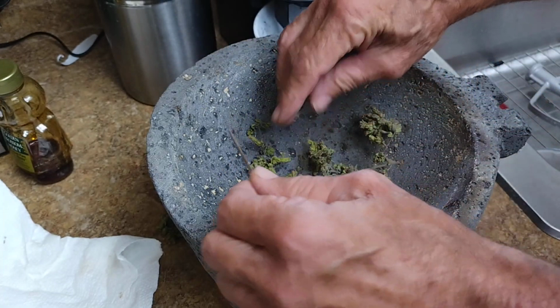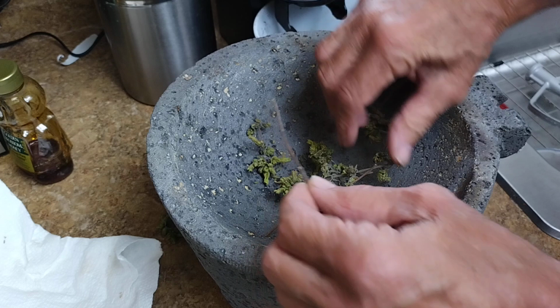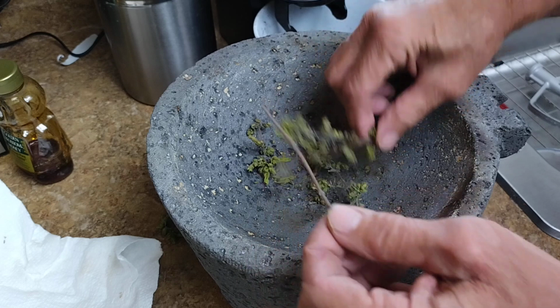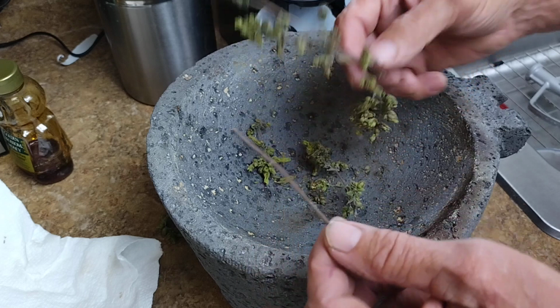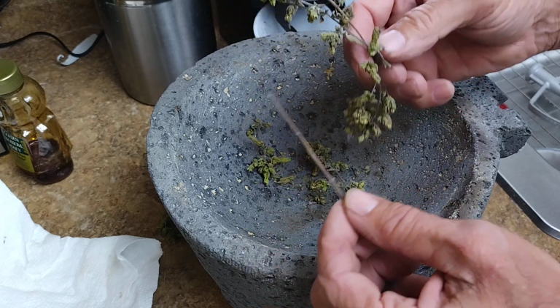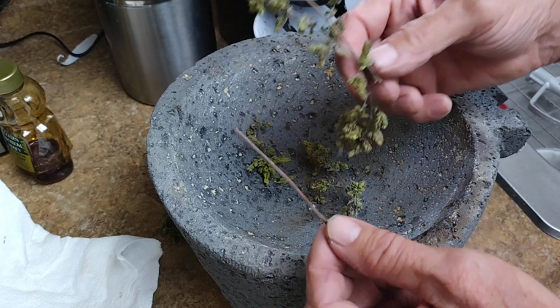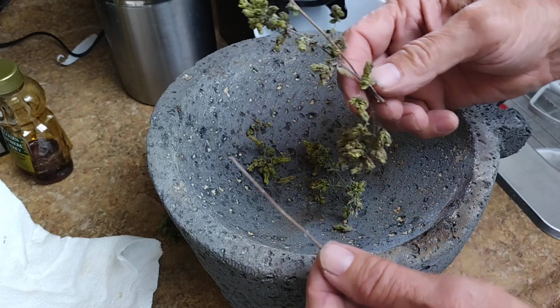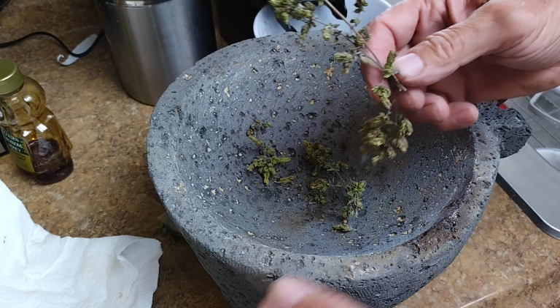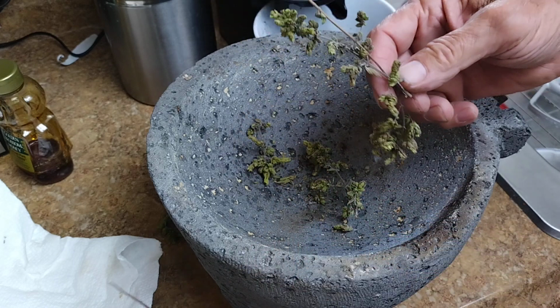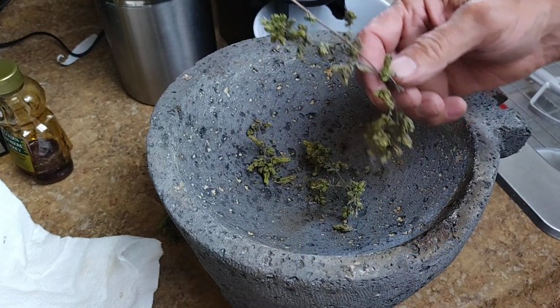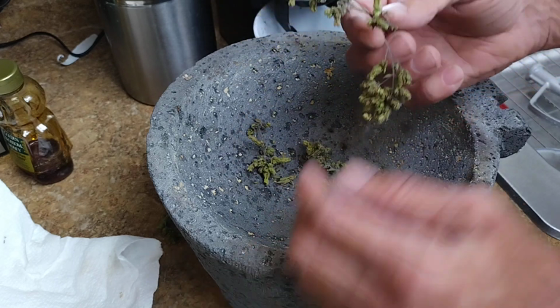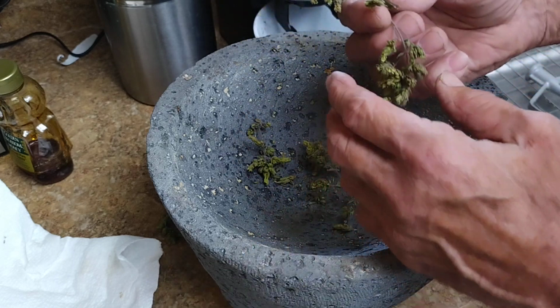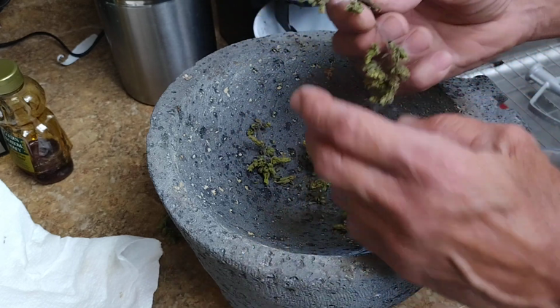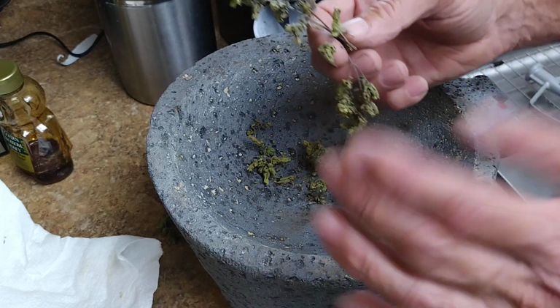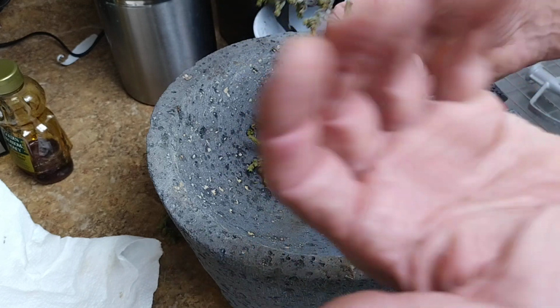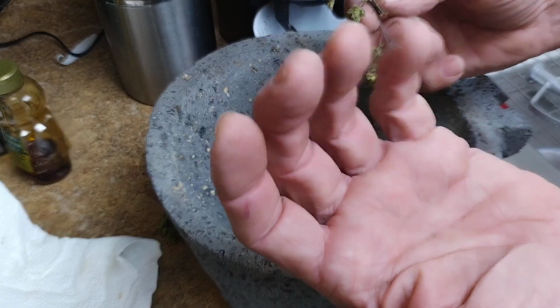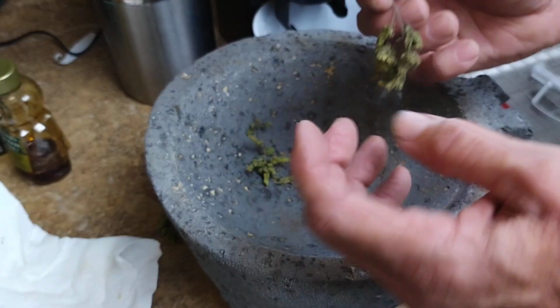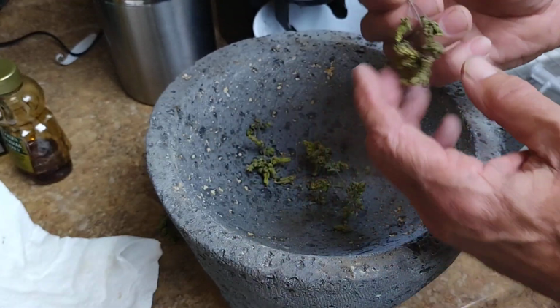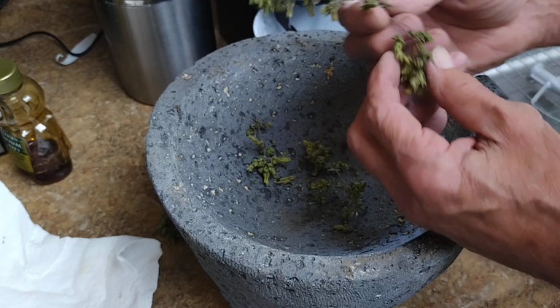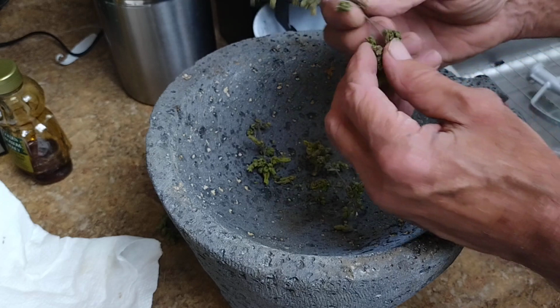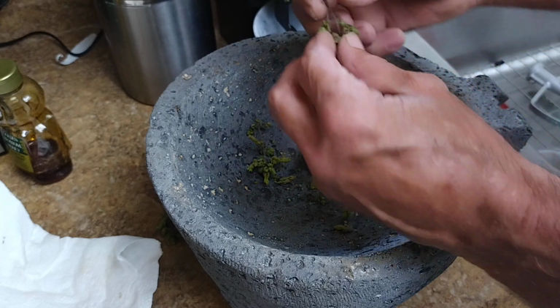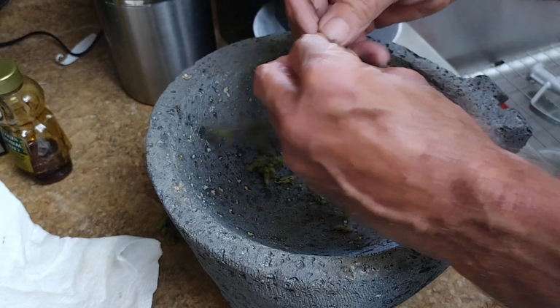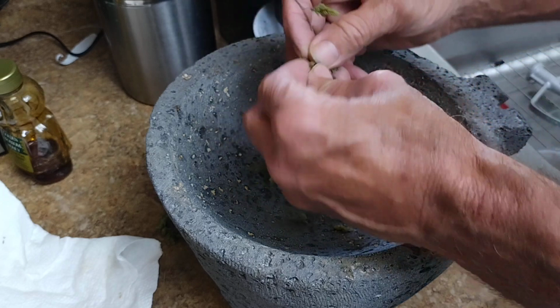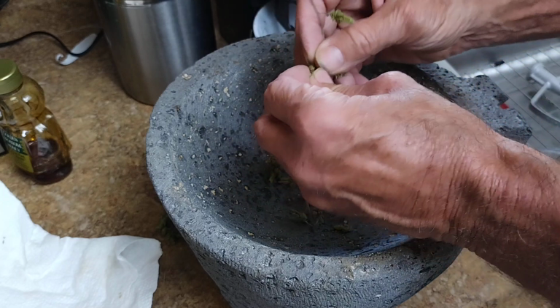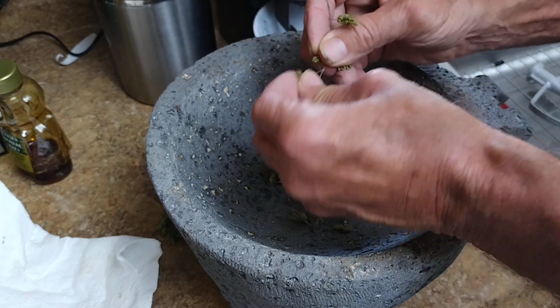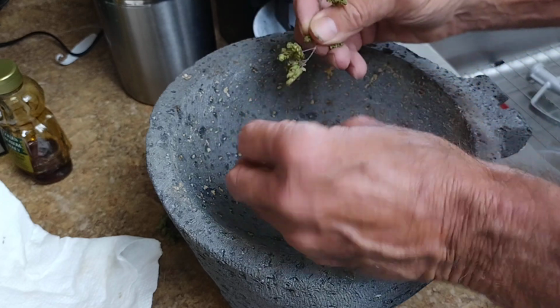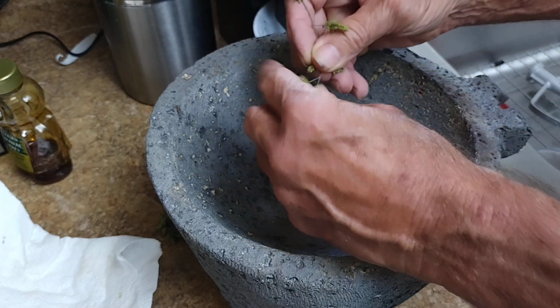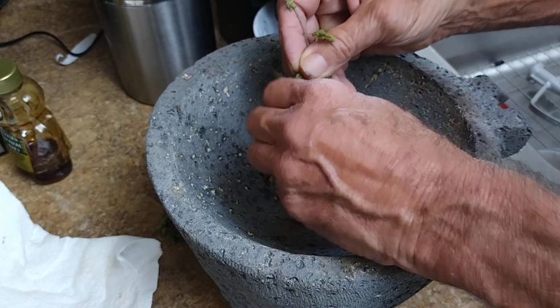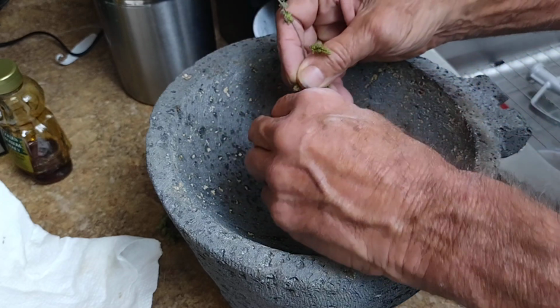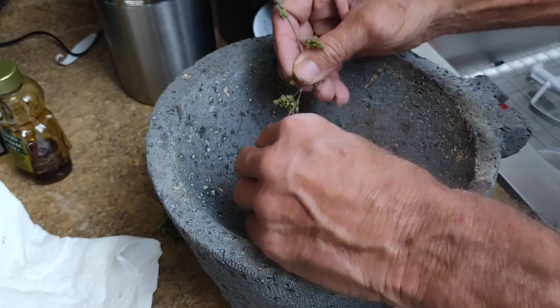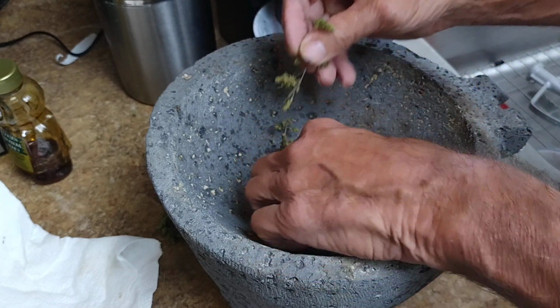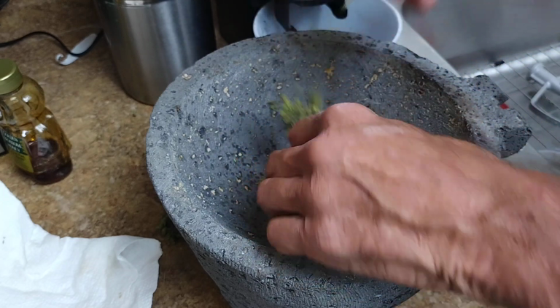What we got here is a little bit of fresh oregano. This is from my buddy Frank next door. Look at this — it's really good stuff. Fresh, really.